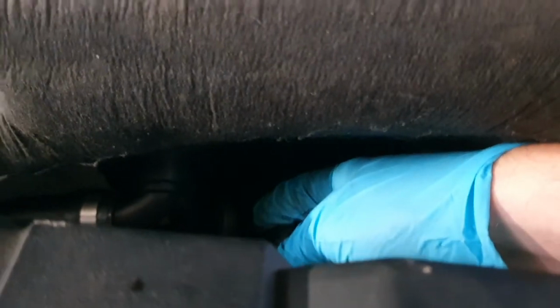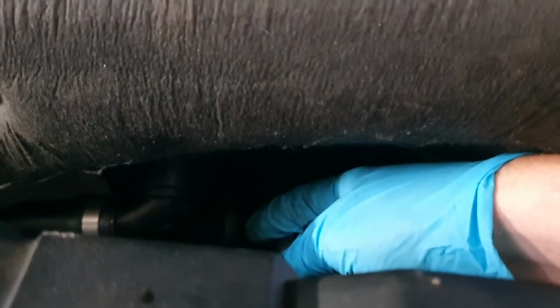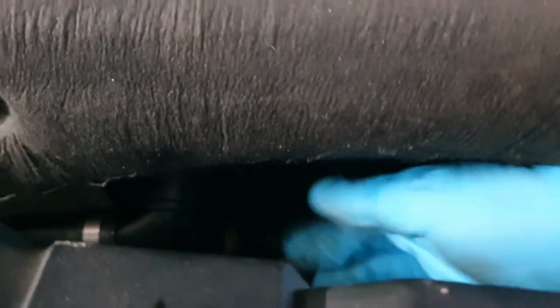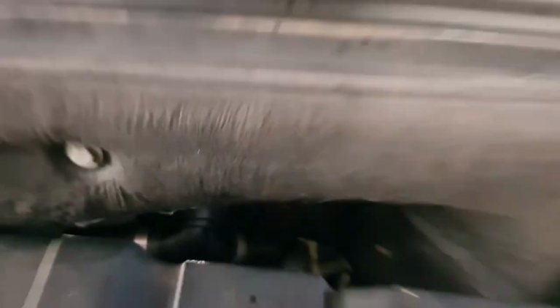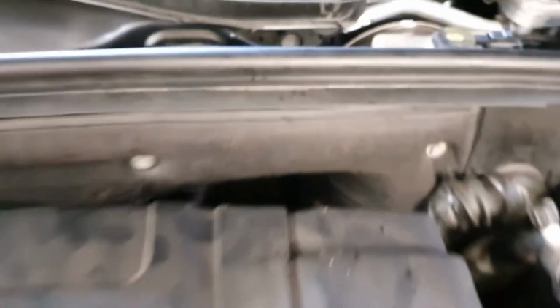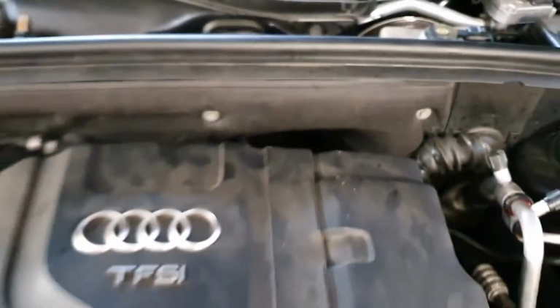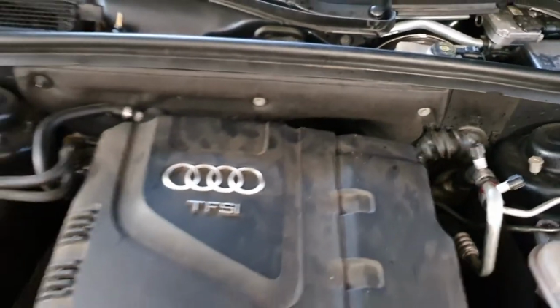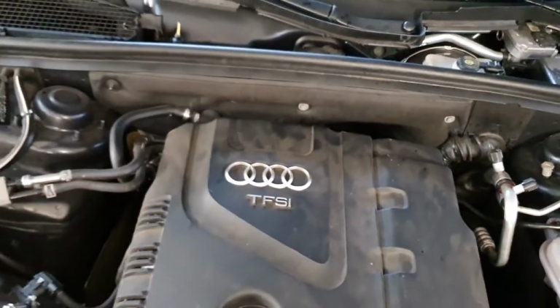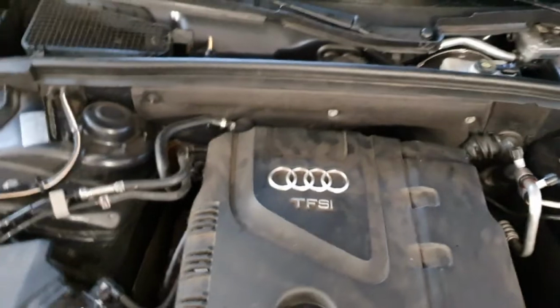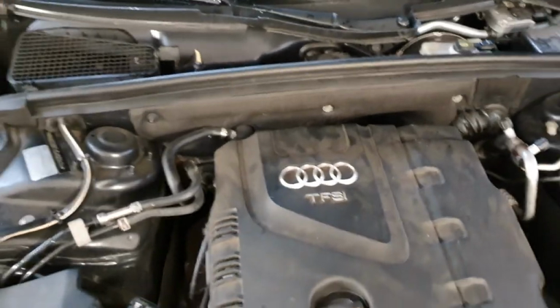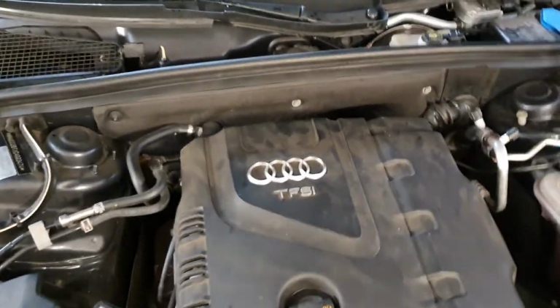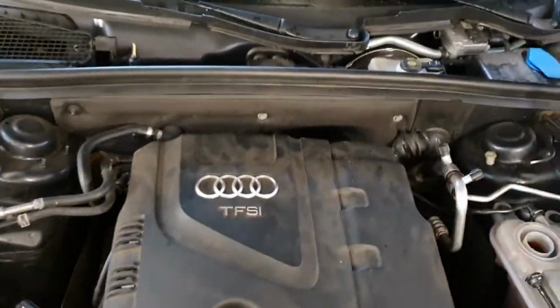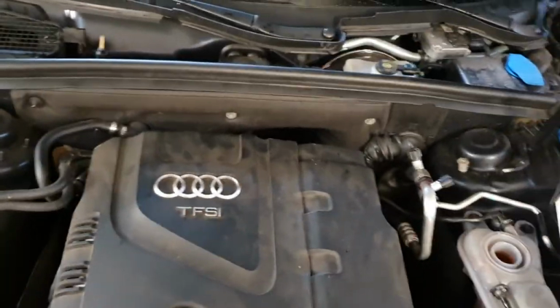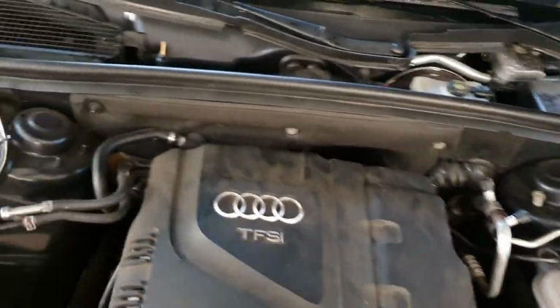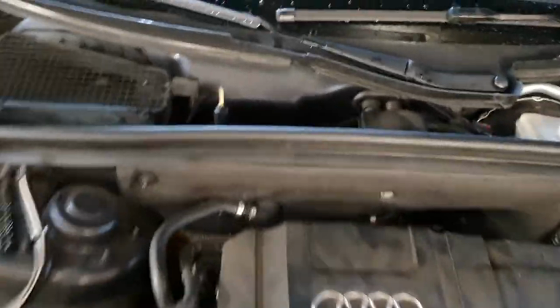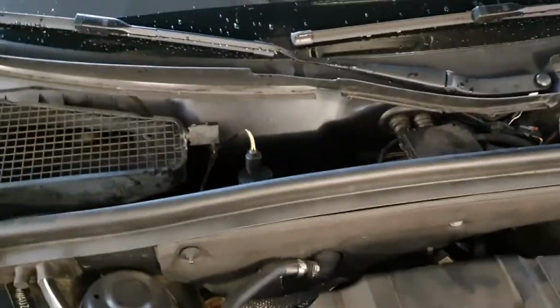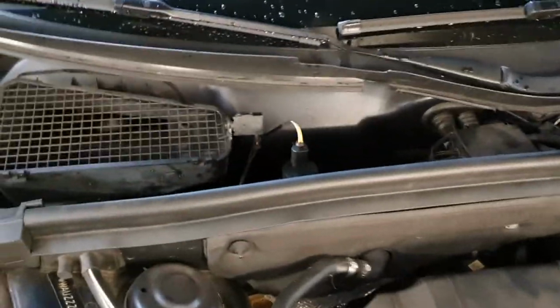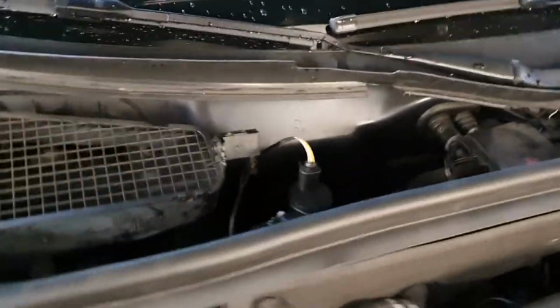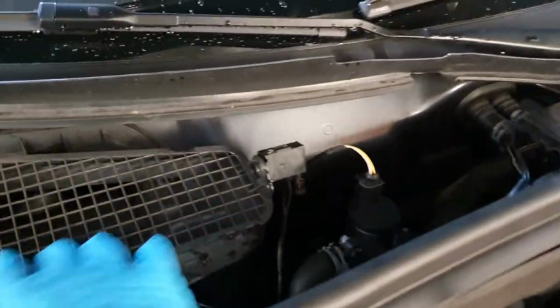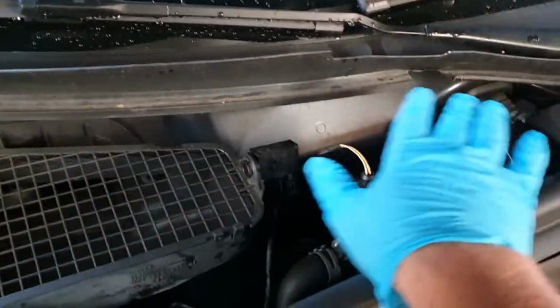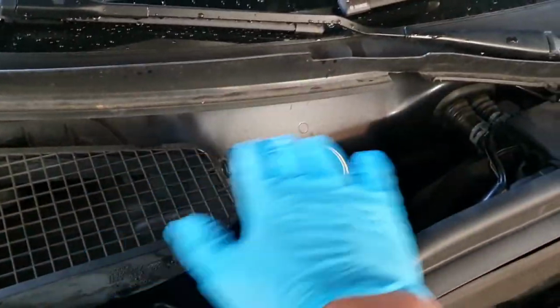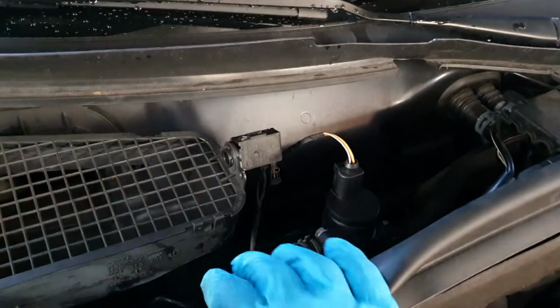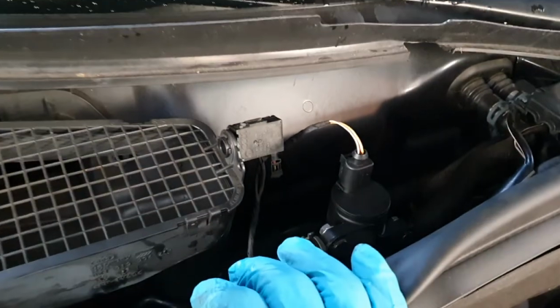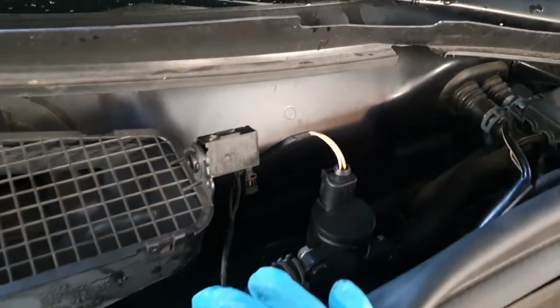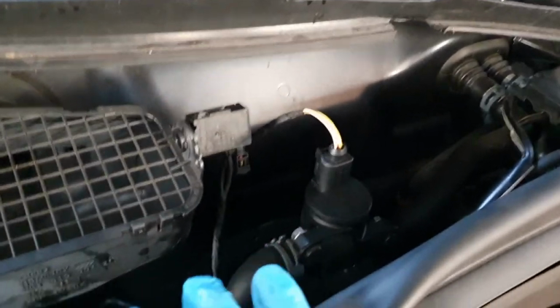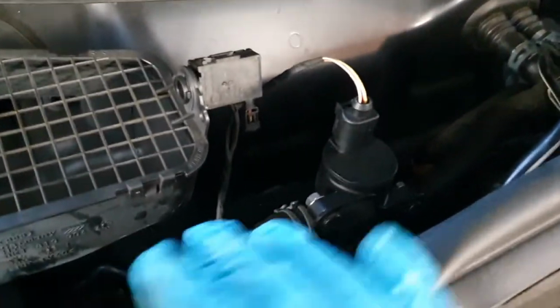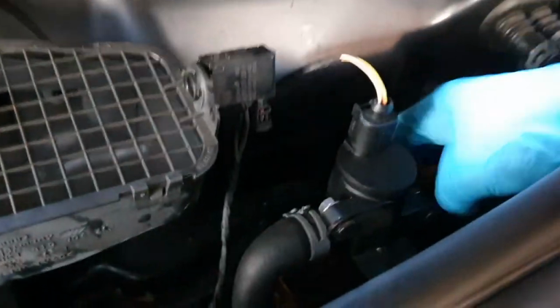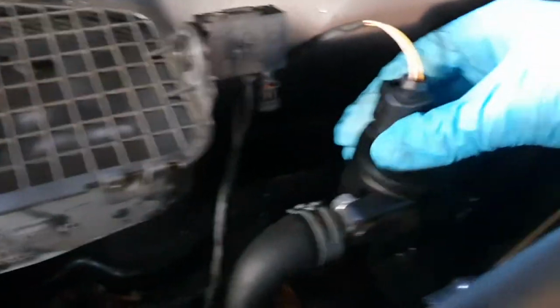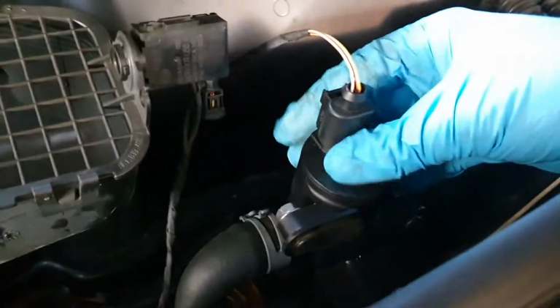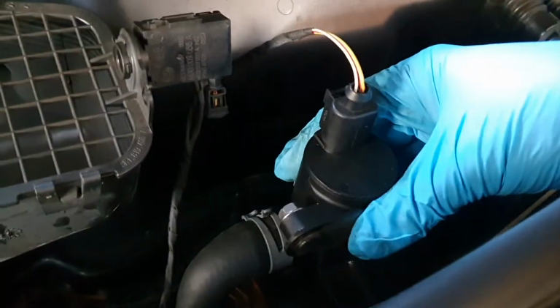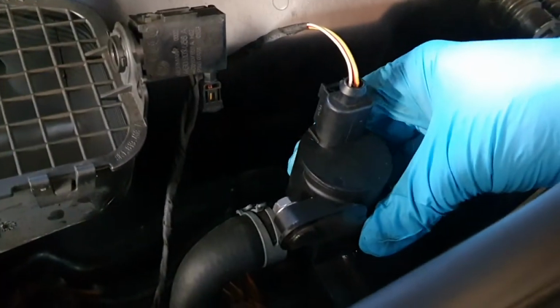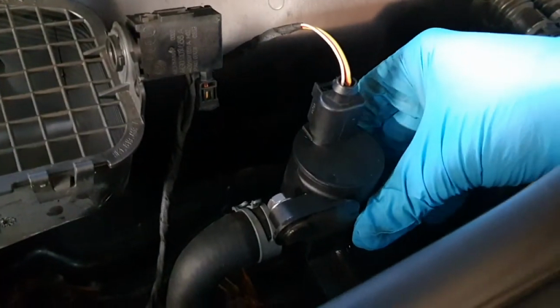We took out the torpedo — that's the plastic cover under the windscreen wipers — and we tried this valve over here.